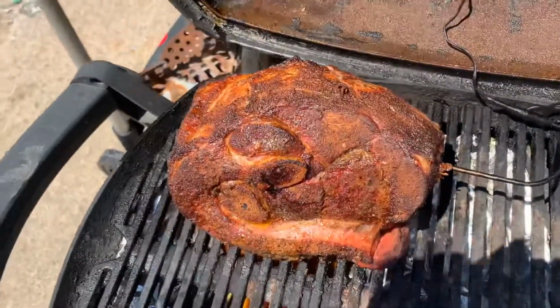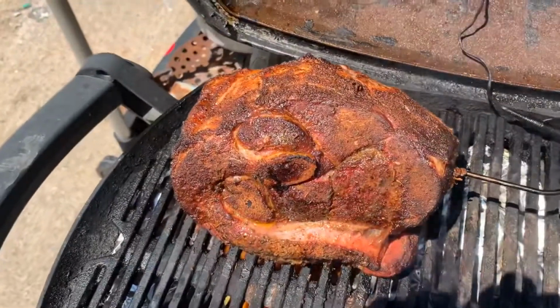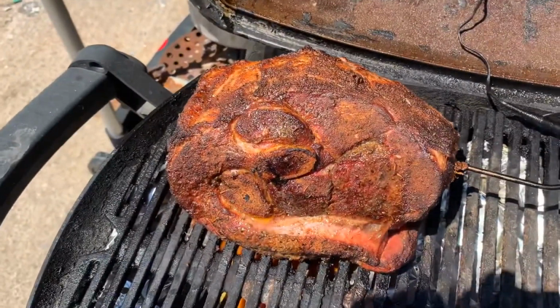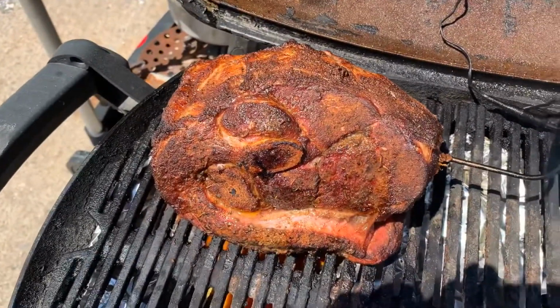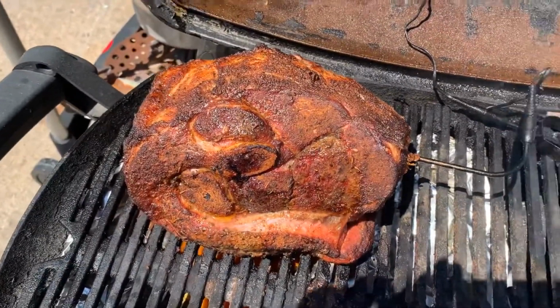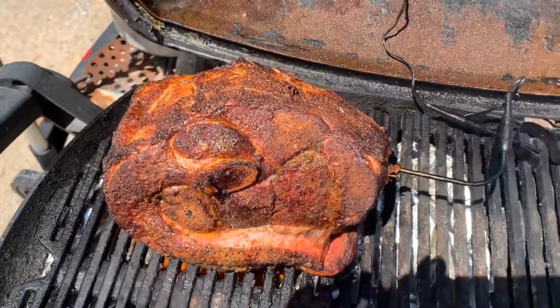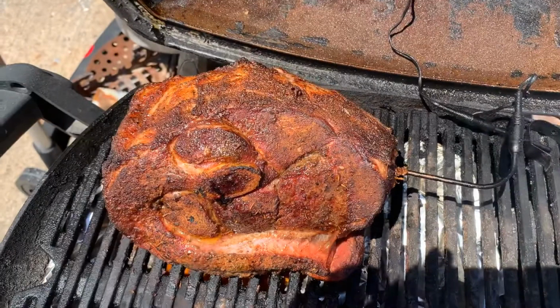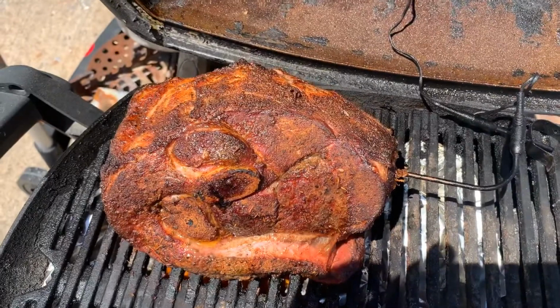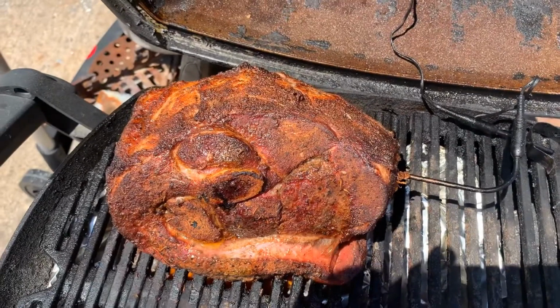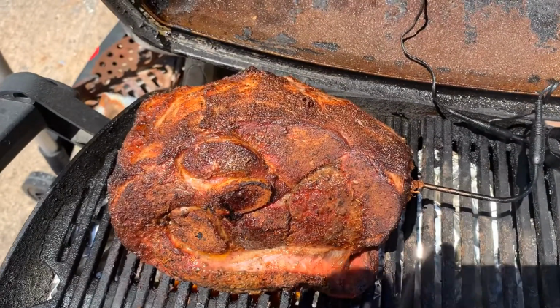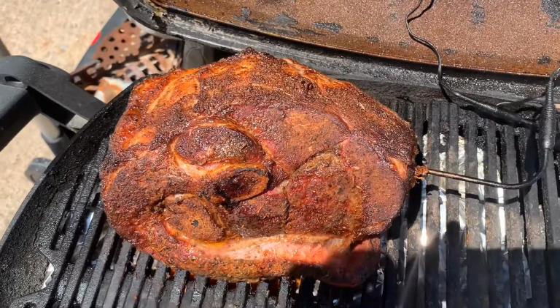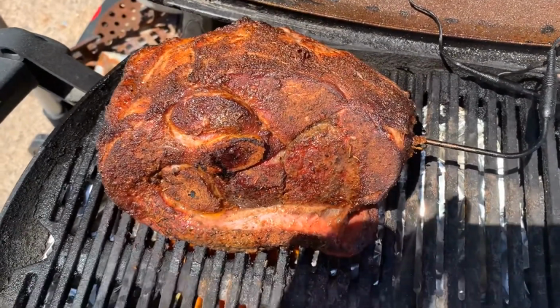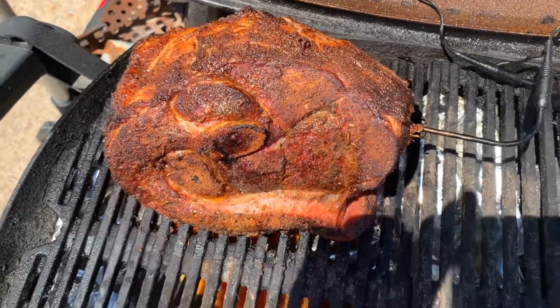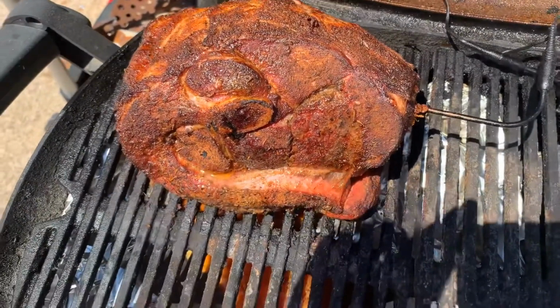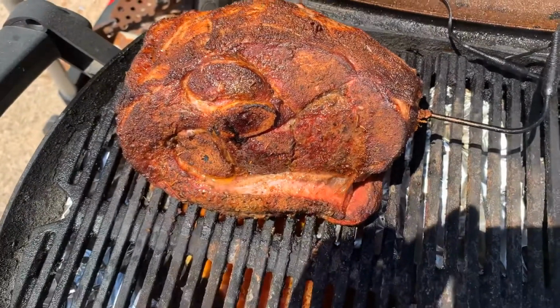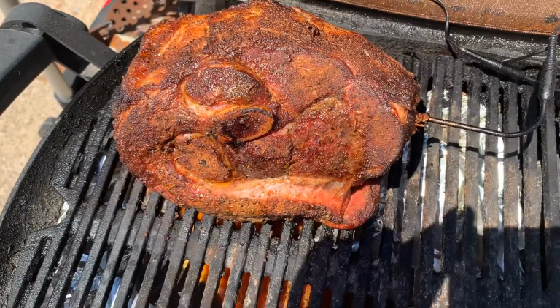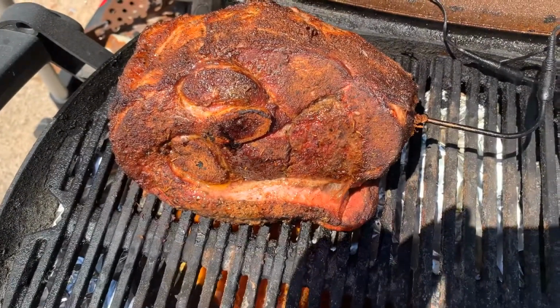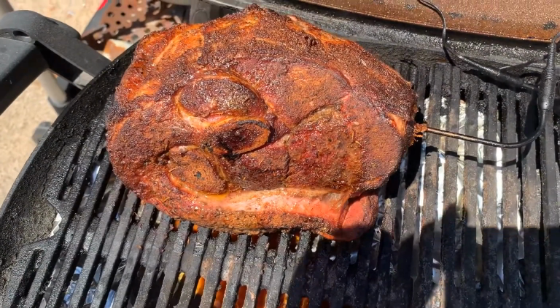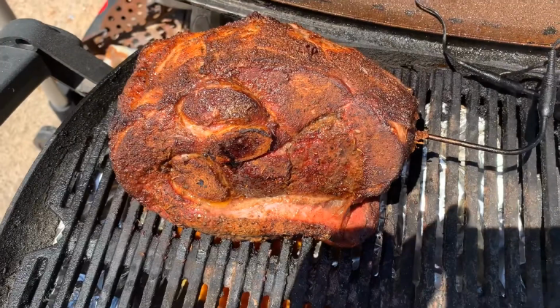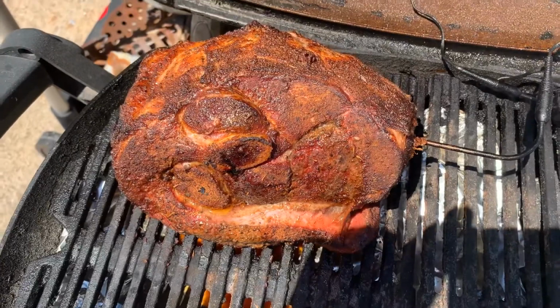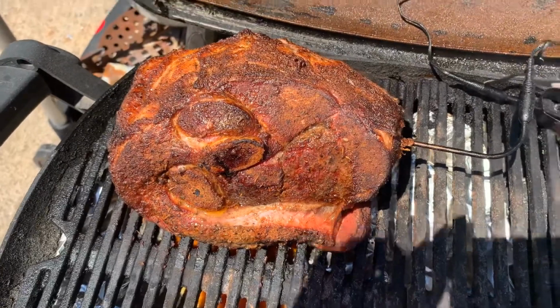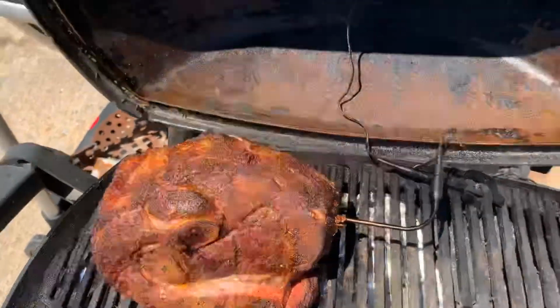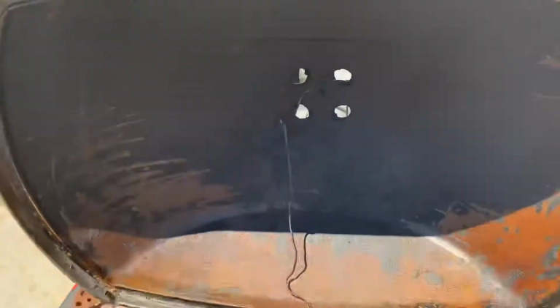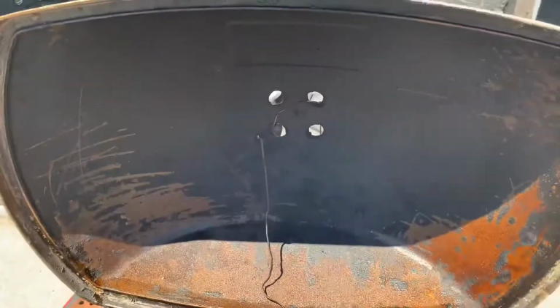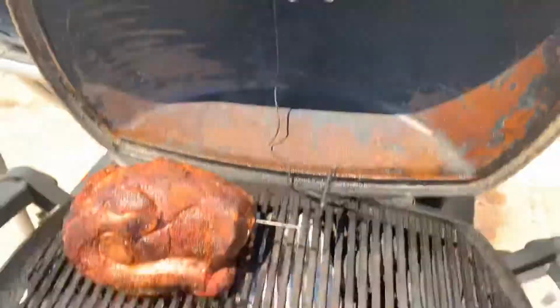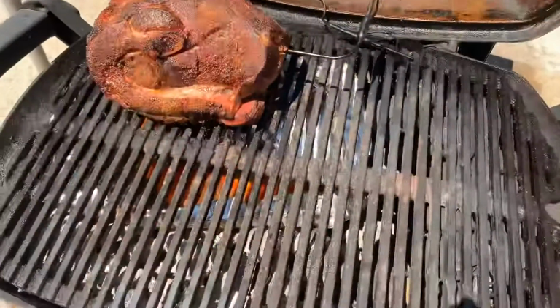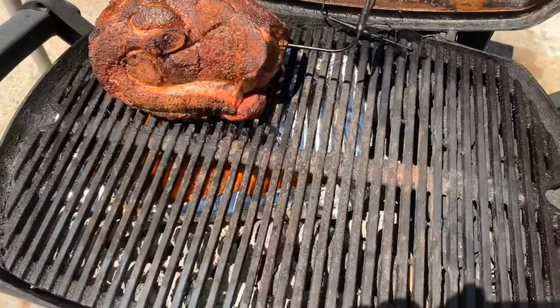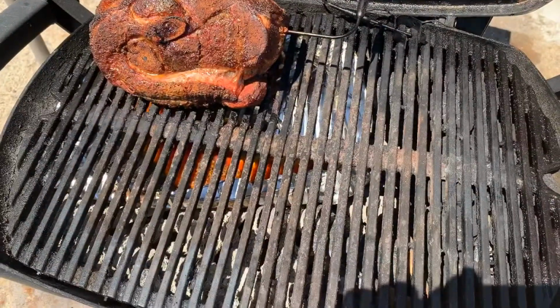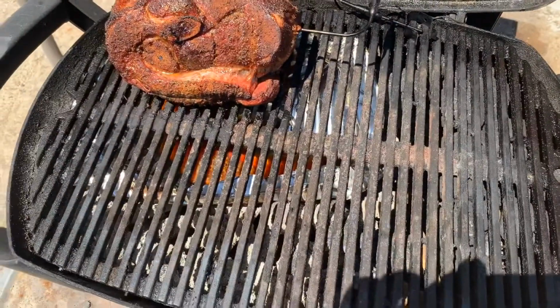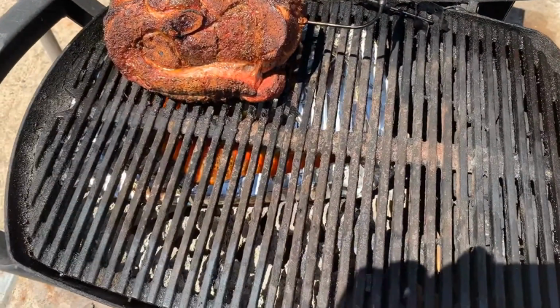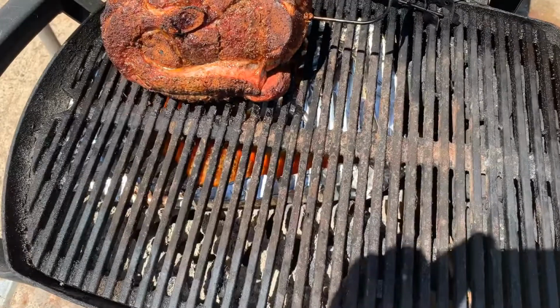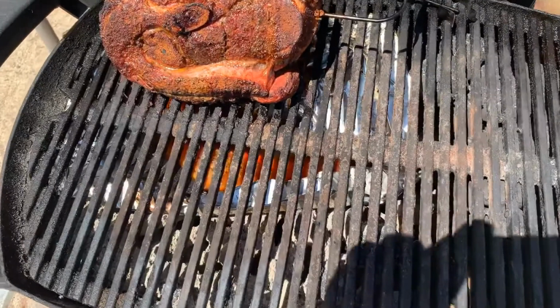That's what the butt looks like. I'm going to put a little bit of liquid in and wrap it at this point. It's doing a really good job. This is the Weber Char Q — they only made them for three years, so they're pretty rare.